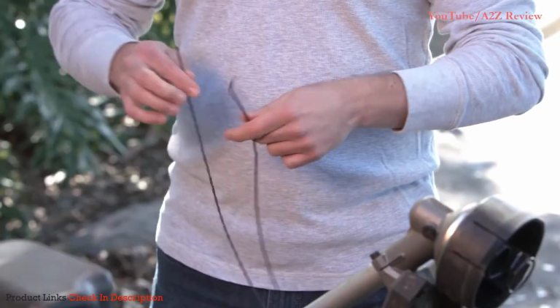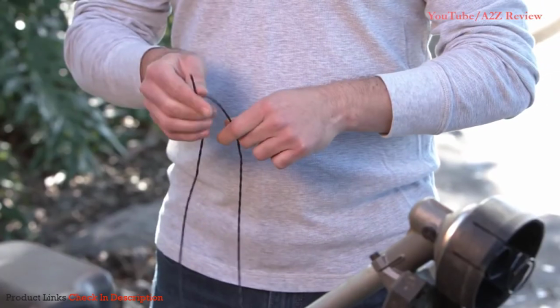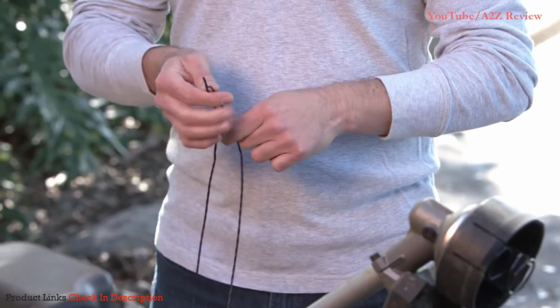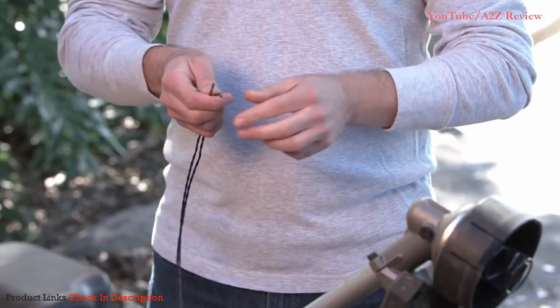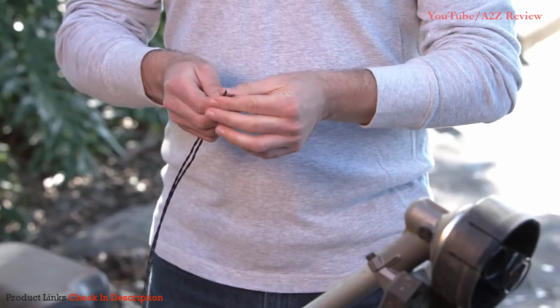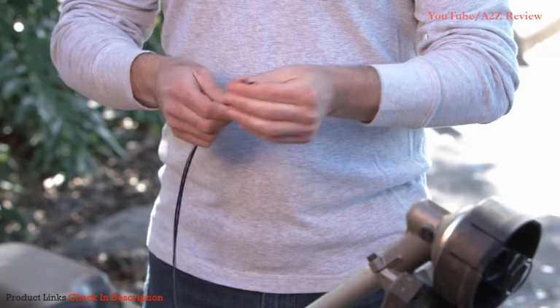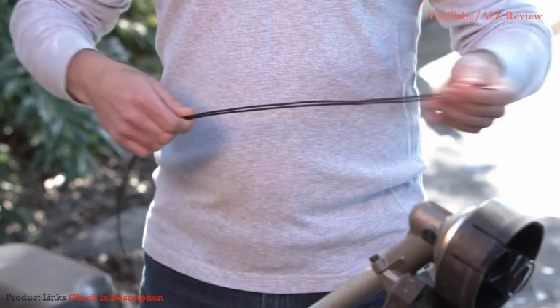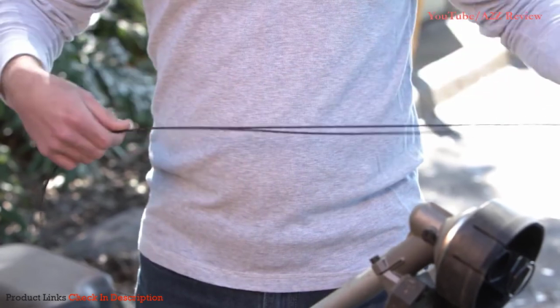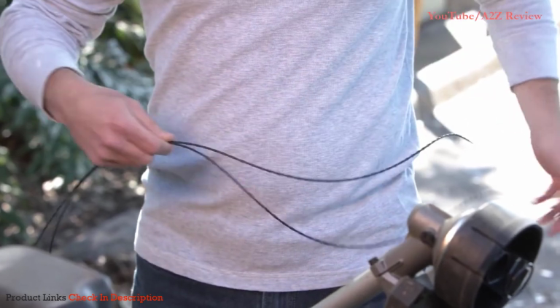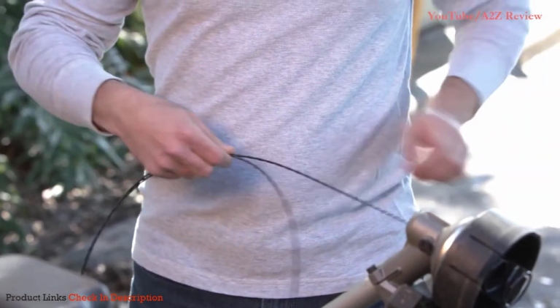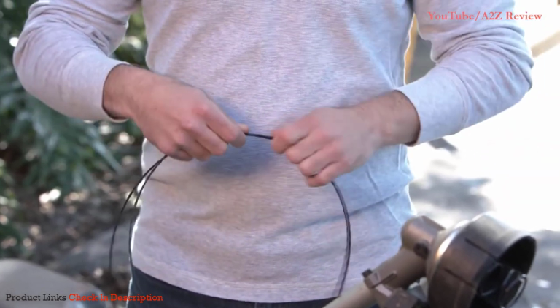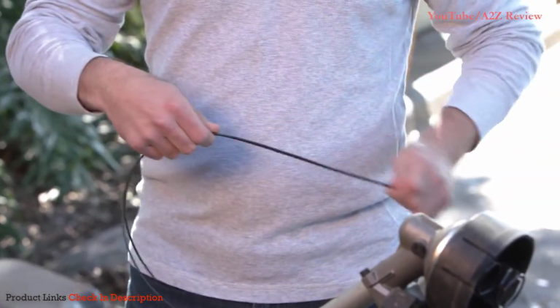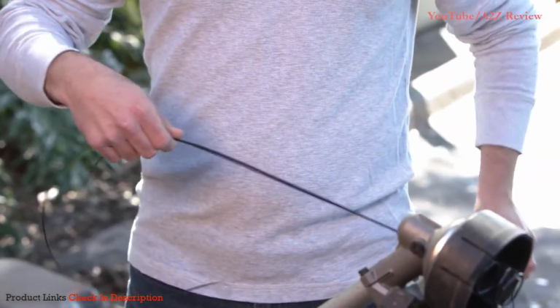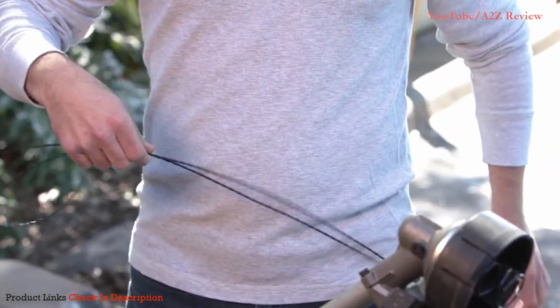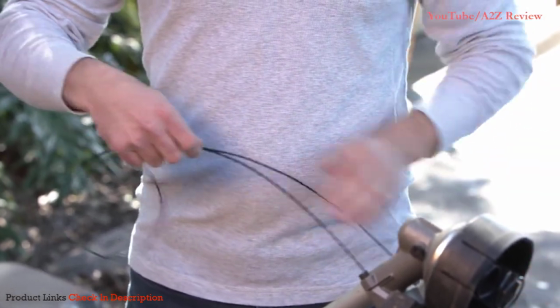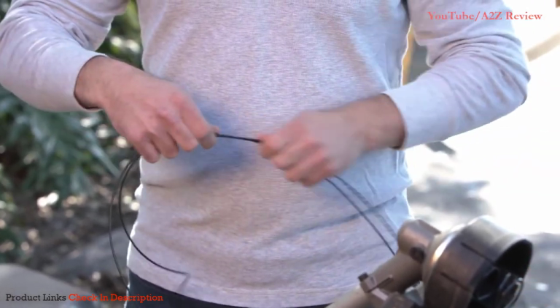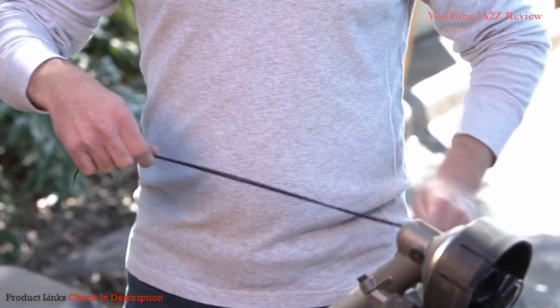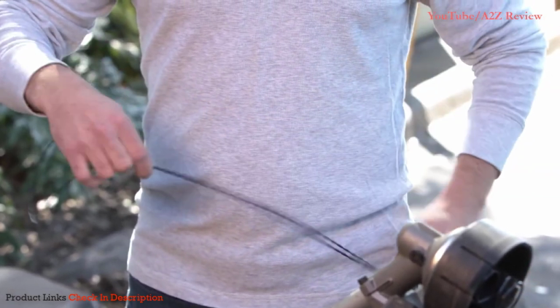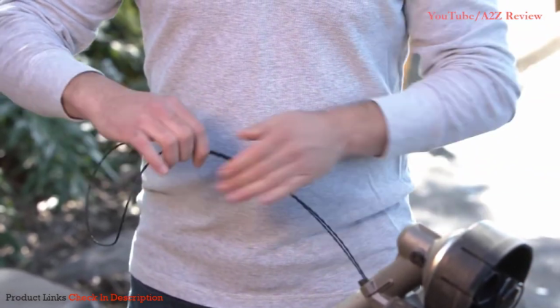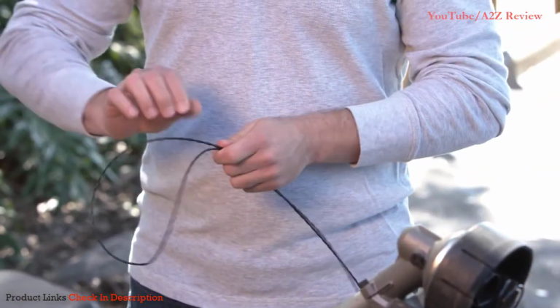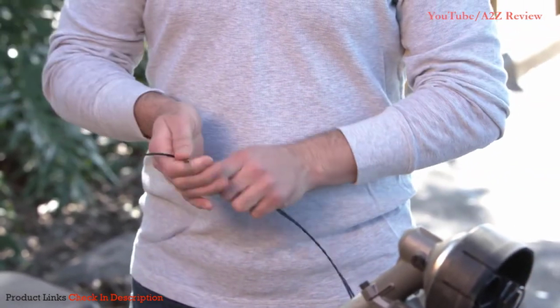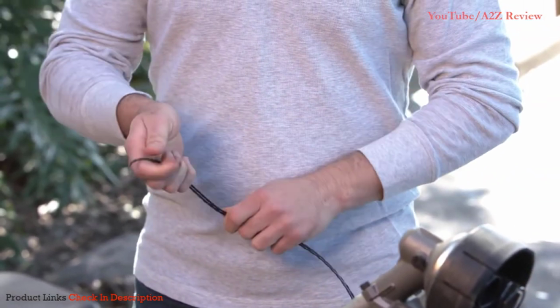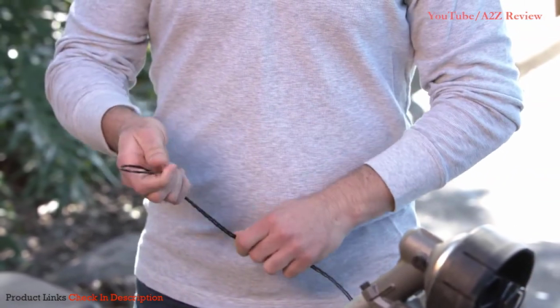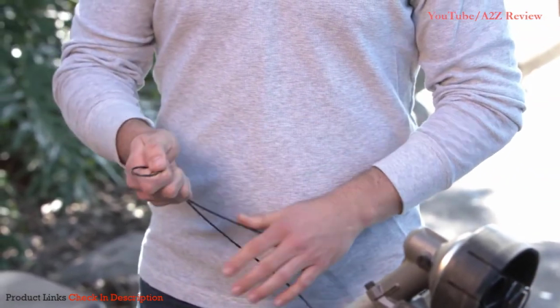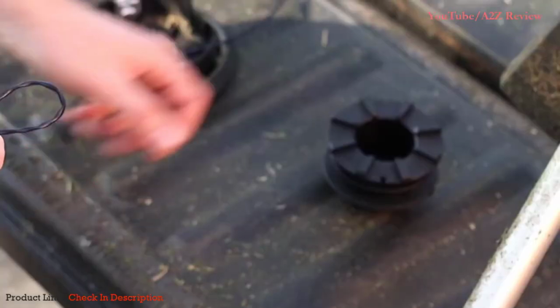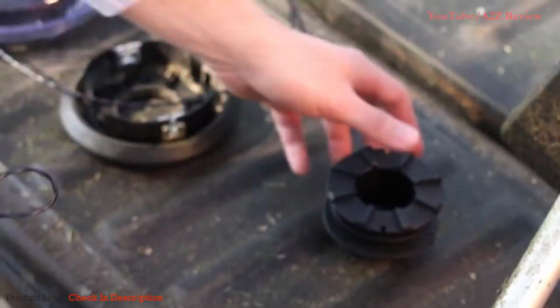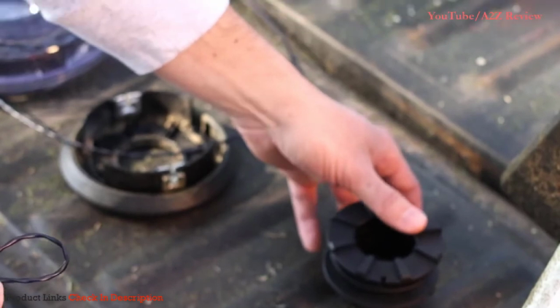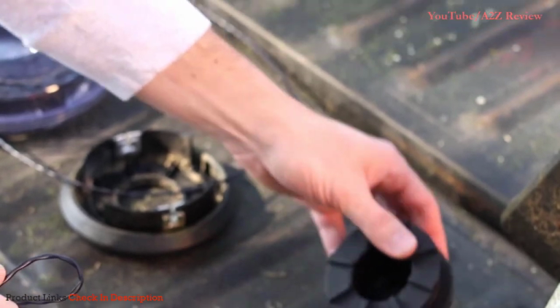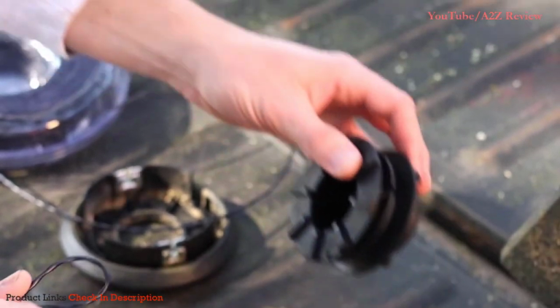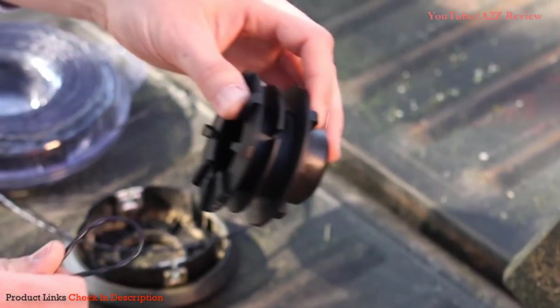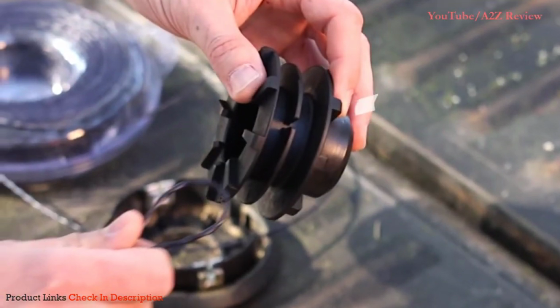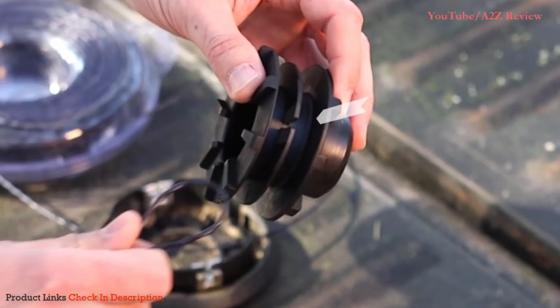Next, fold the line in half. This will help you find the center of the line and loop it through the notch in the center rib of the spool.